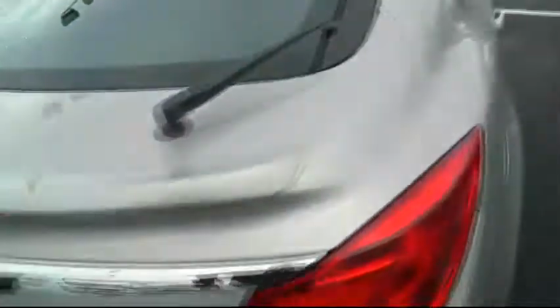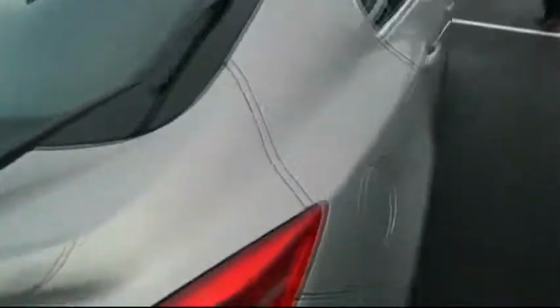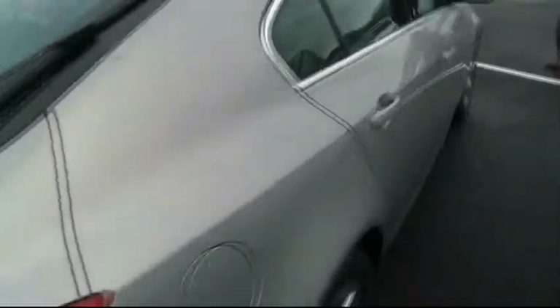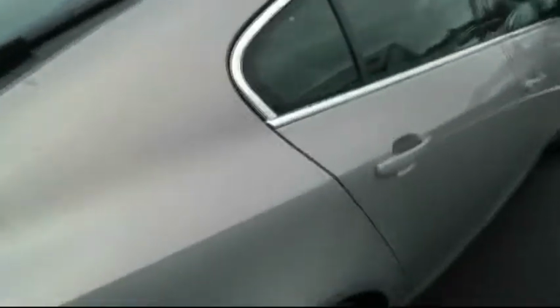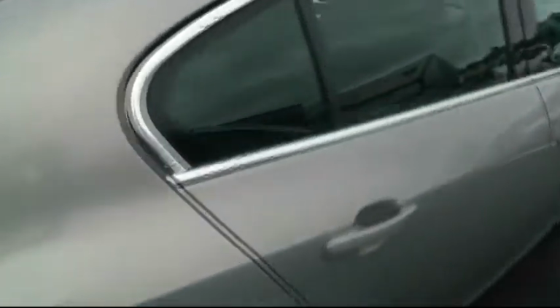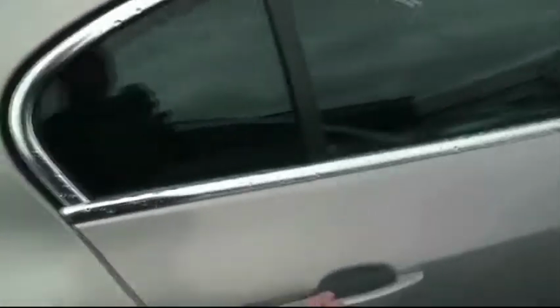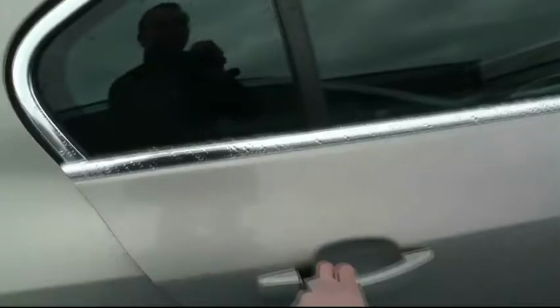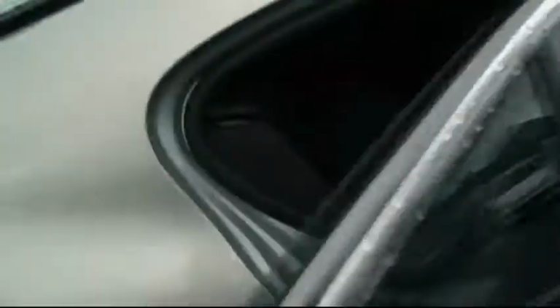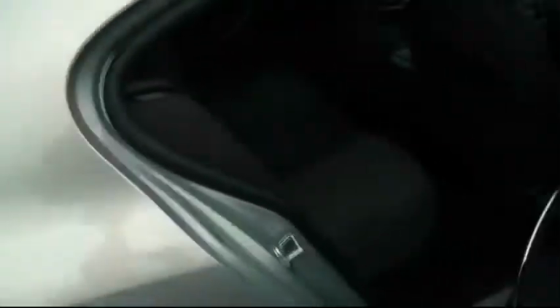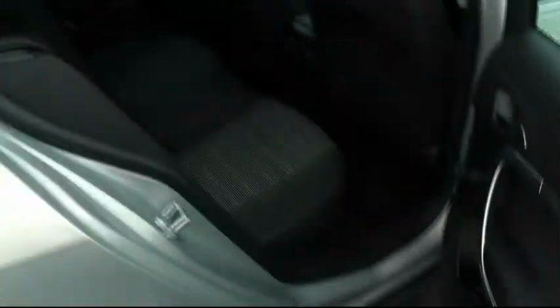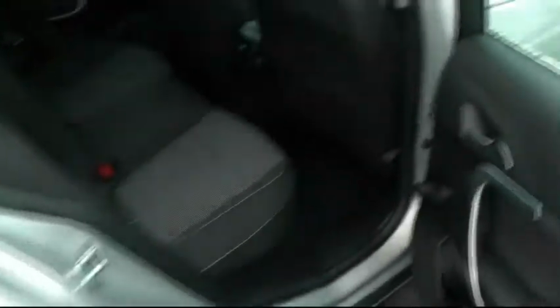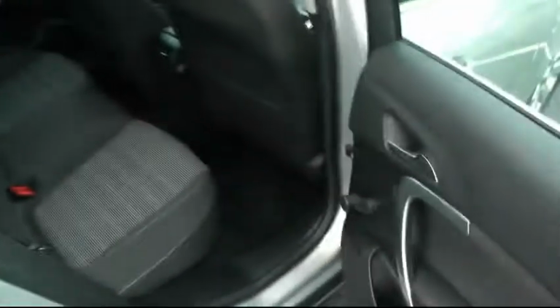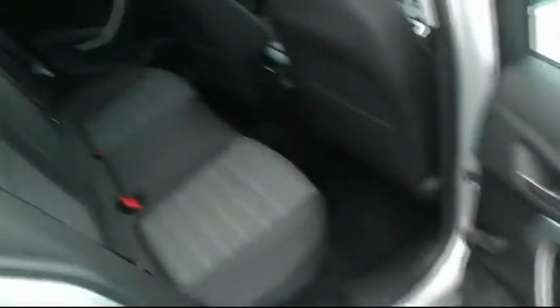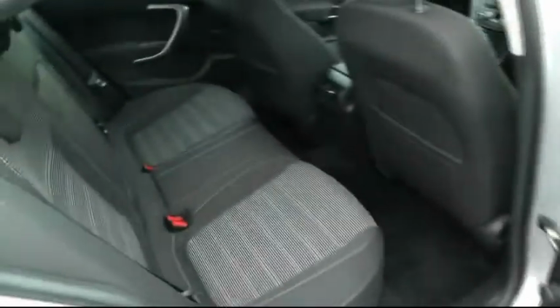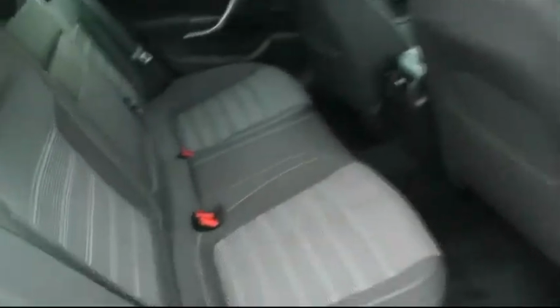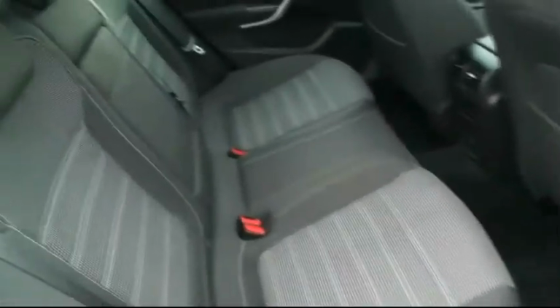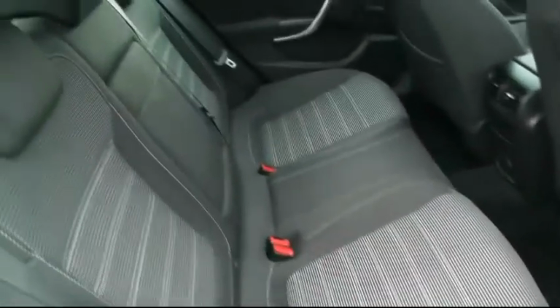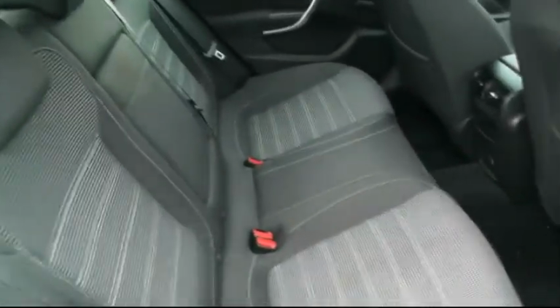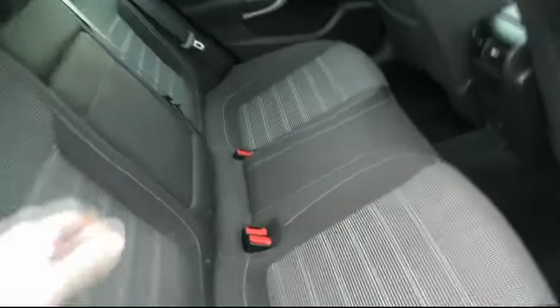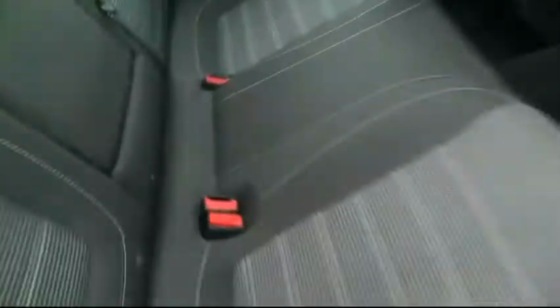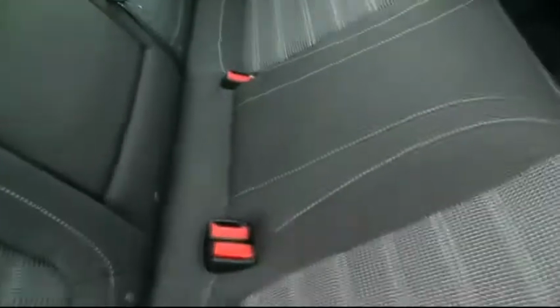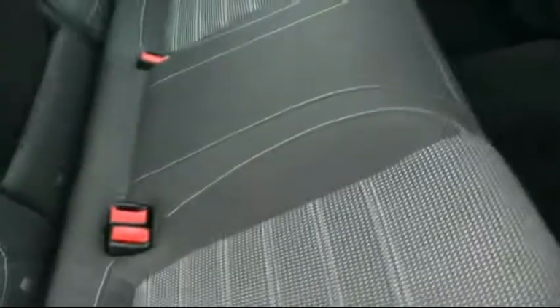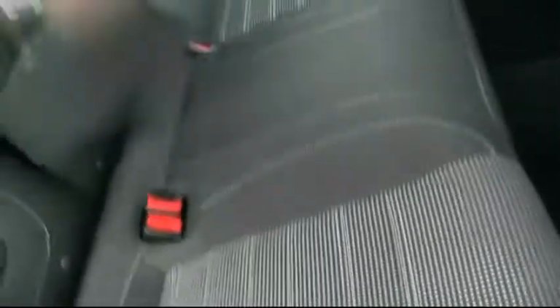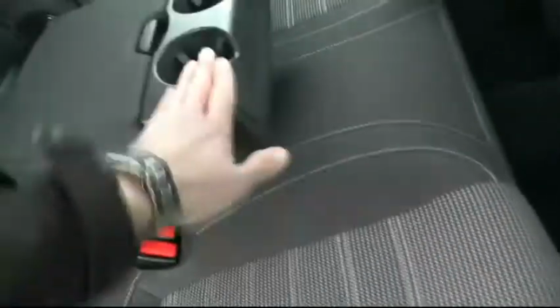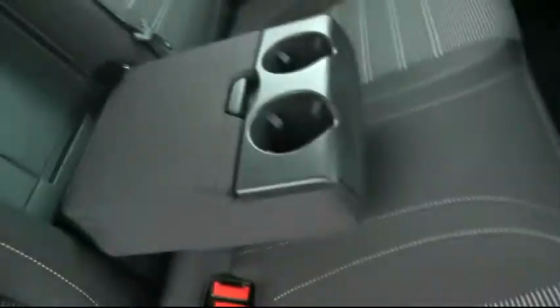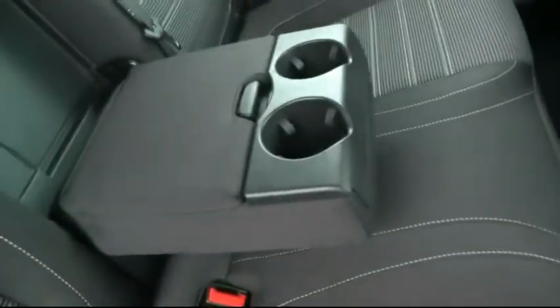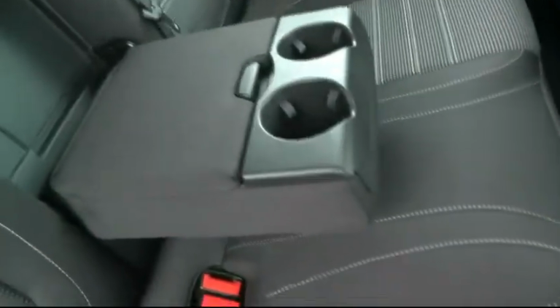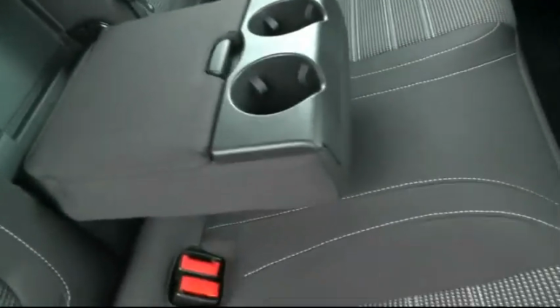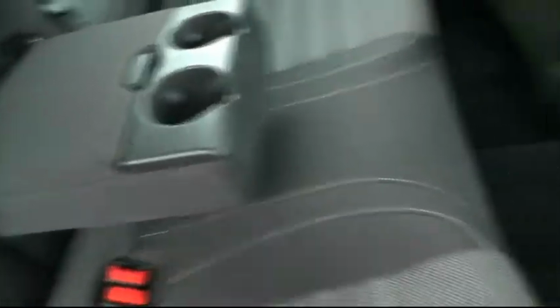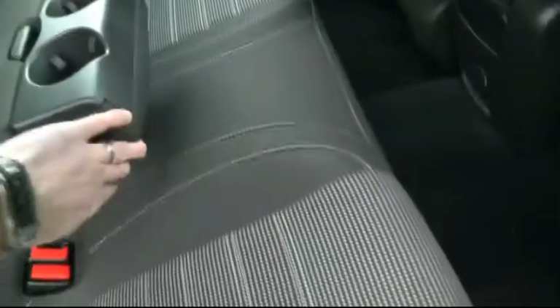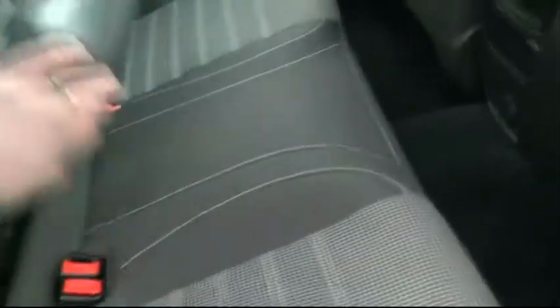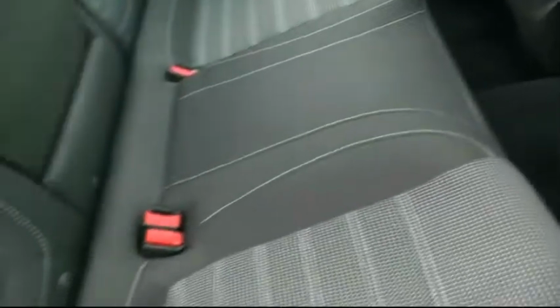Going into the back of the car, you've got ISOFIX fittings on the rear two seats, three seatbelts, and a centre storage console with a couple of cupholders.